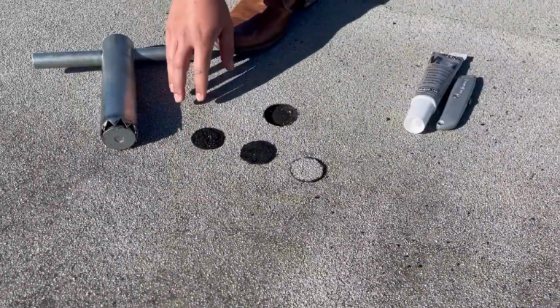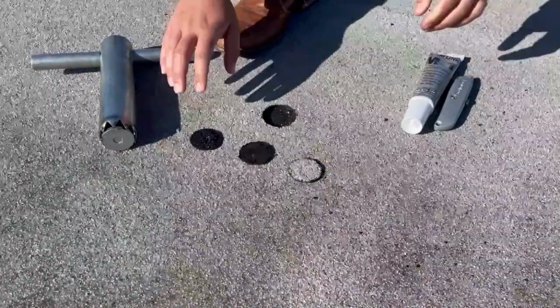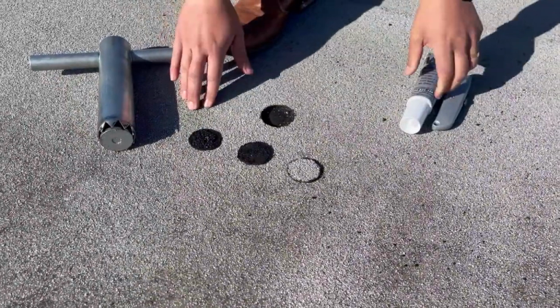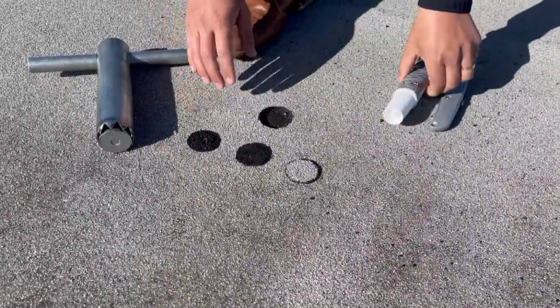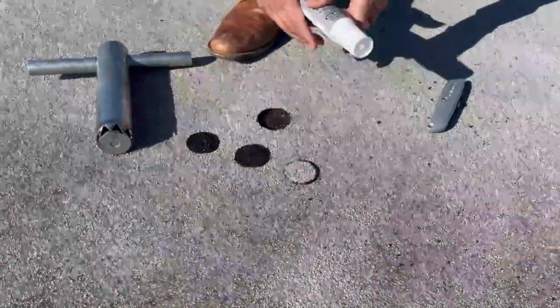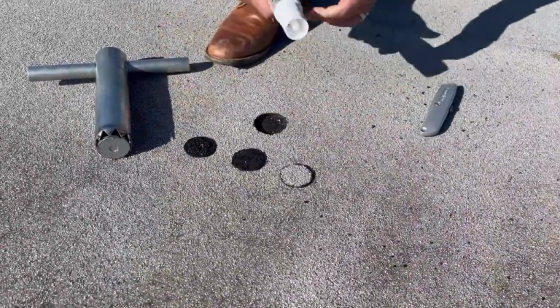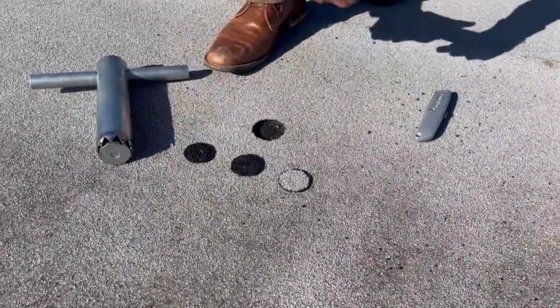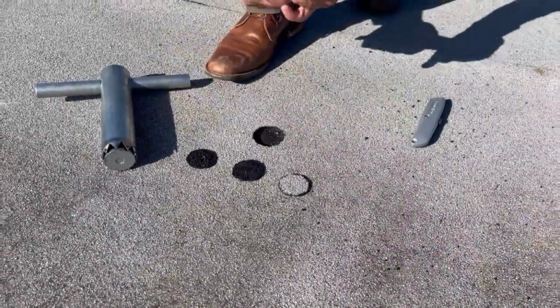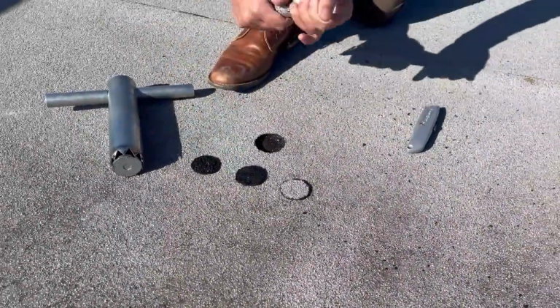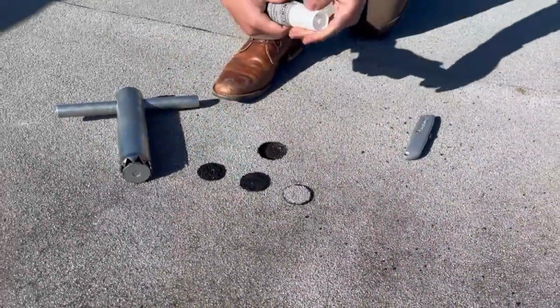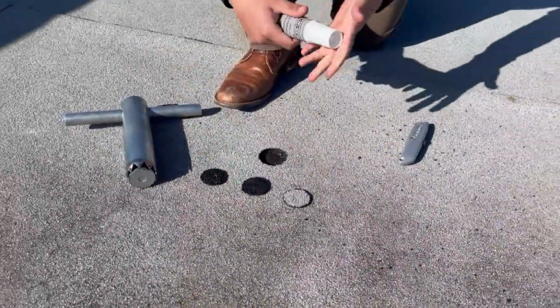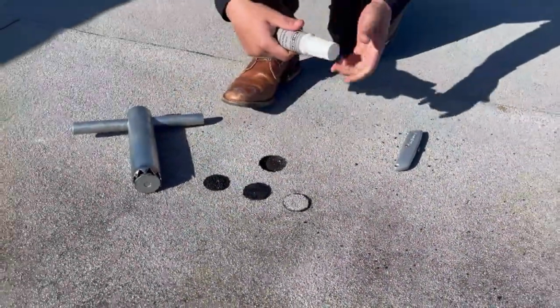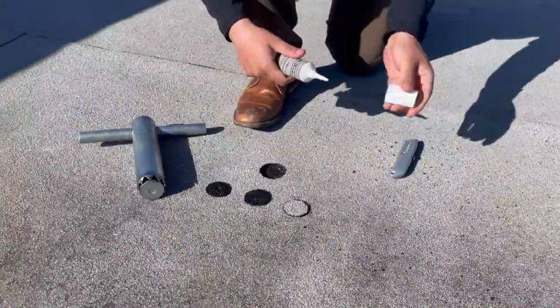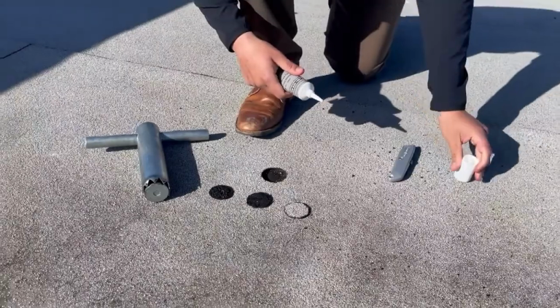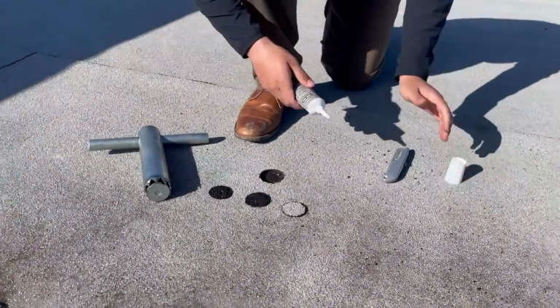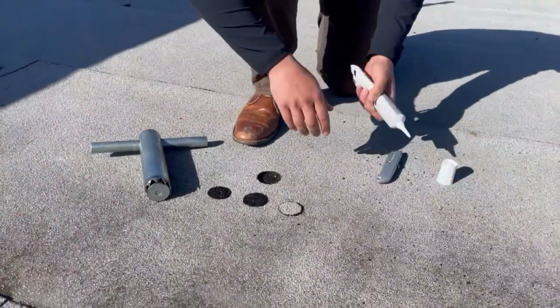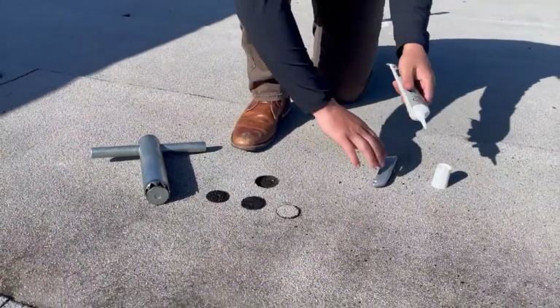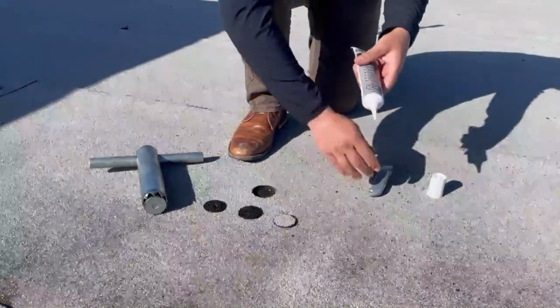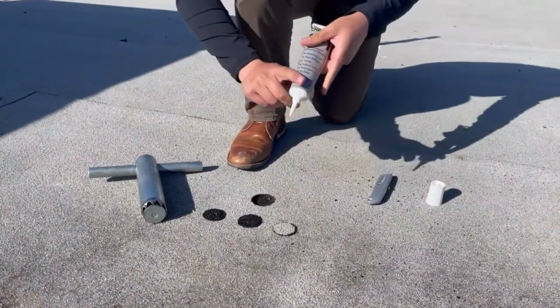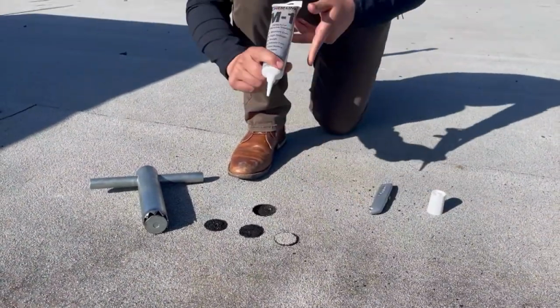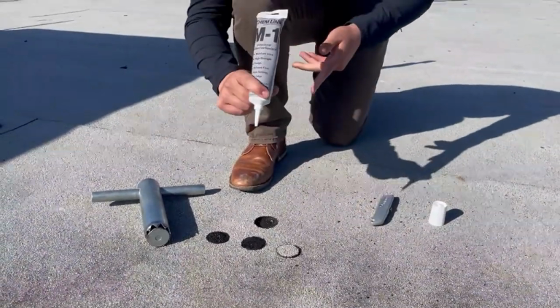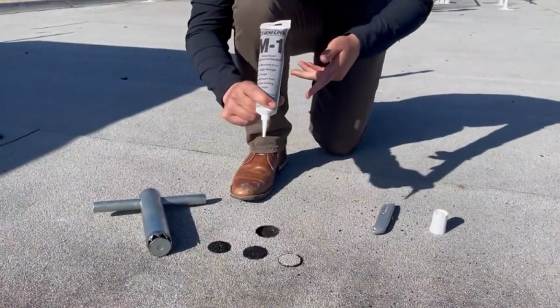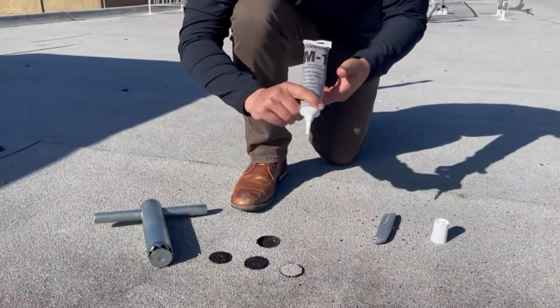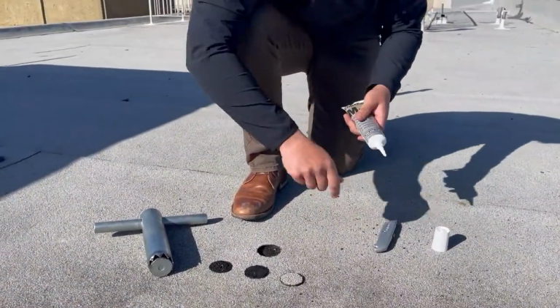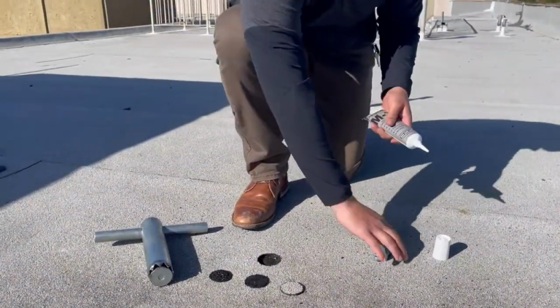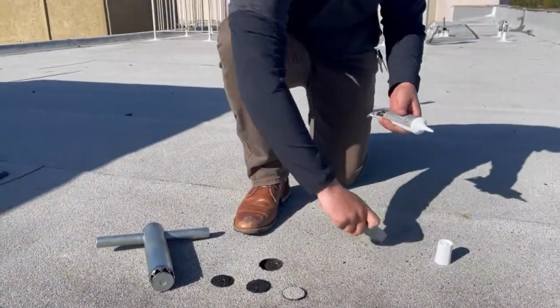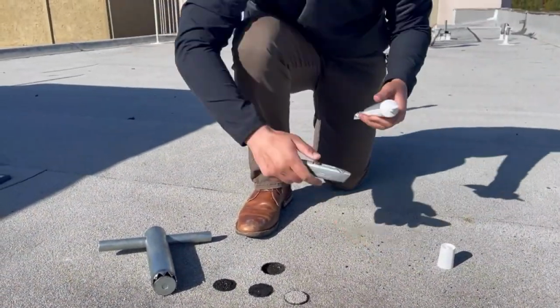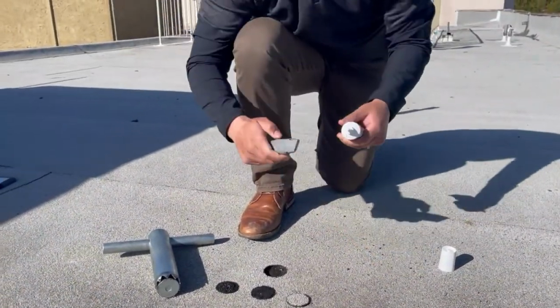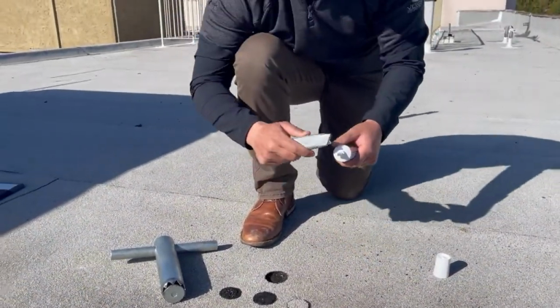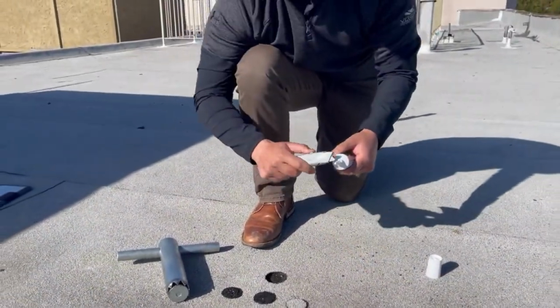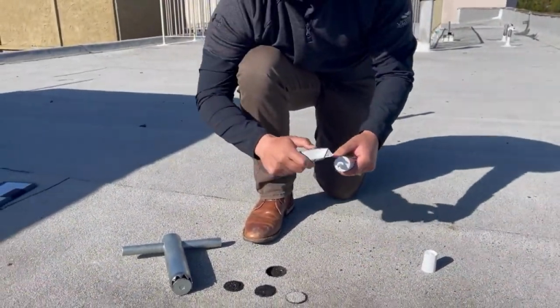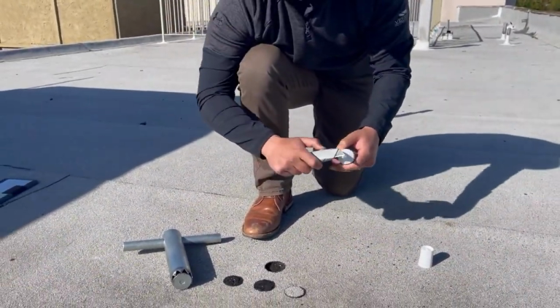We're going to put this back together now and seal this up. We're going to take our M1 squeeze tube, take our knife, and cut this open.